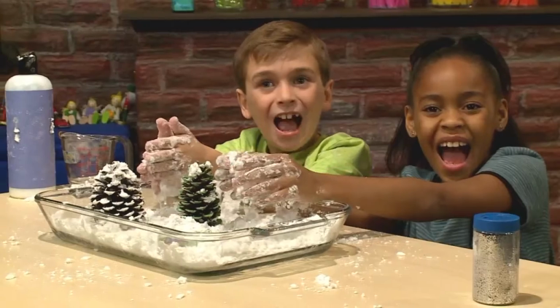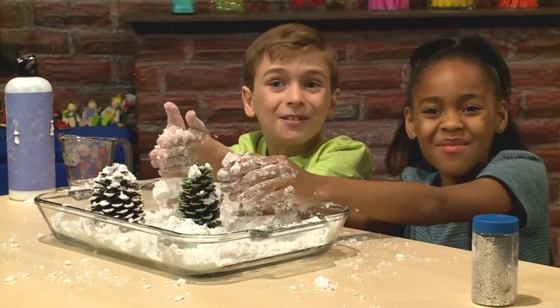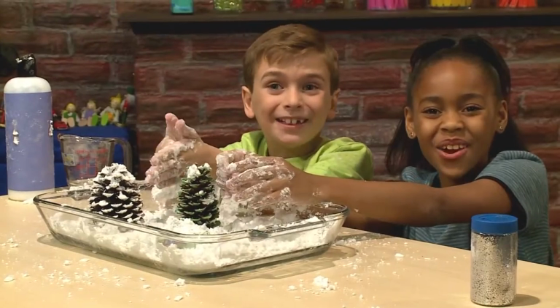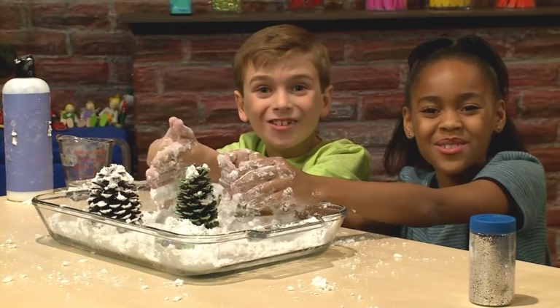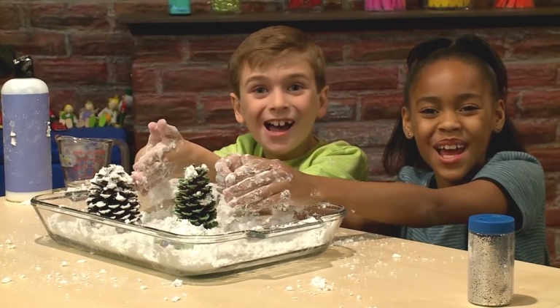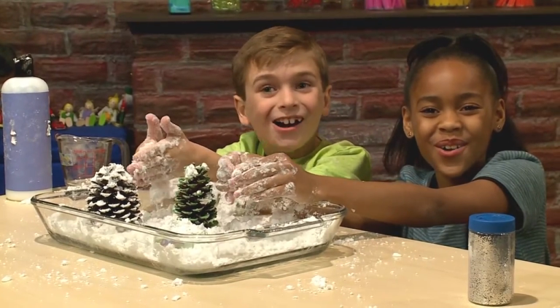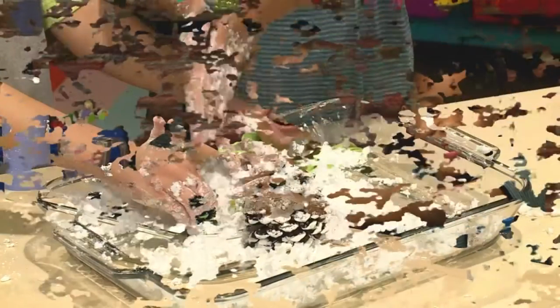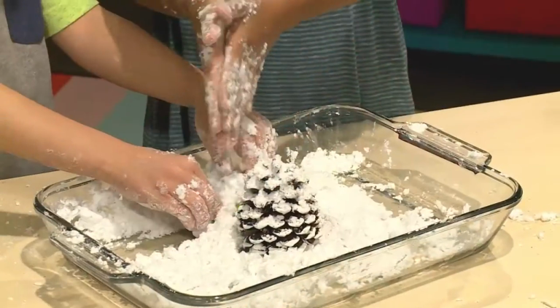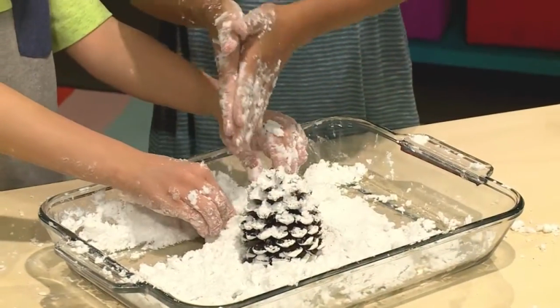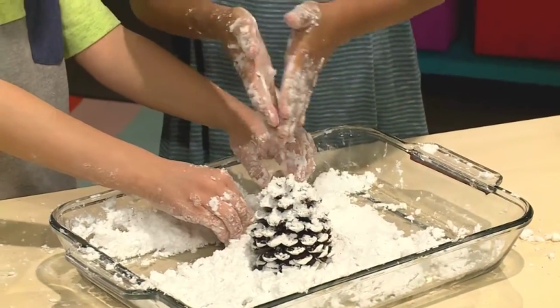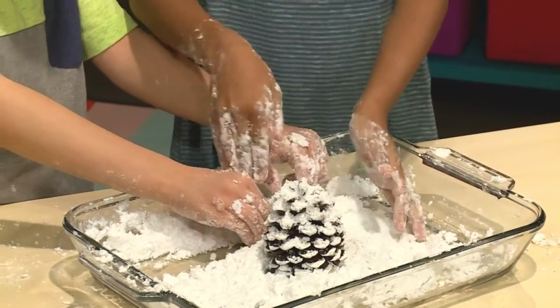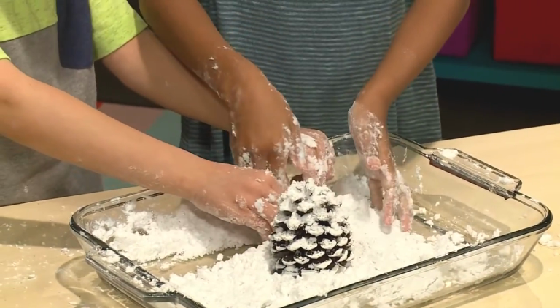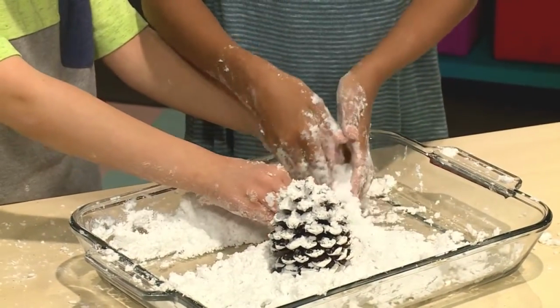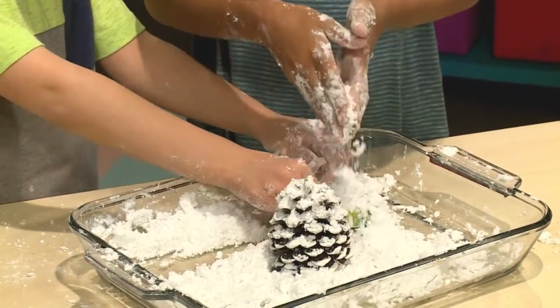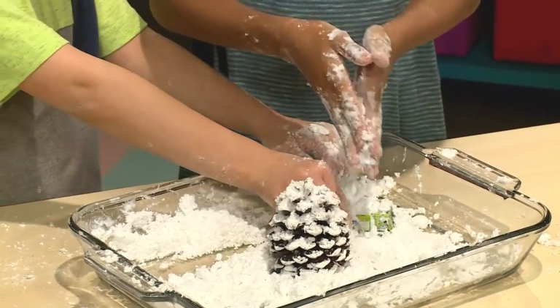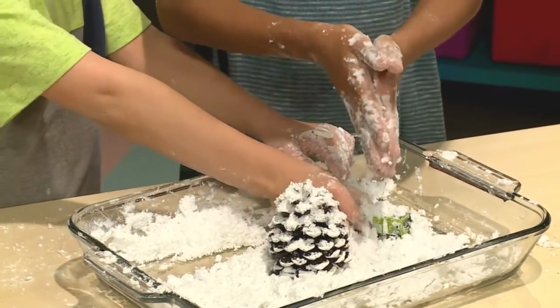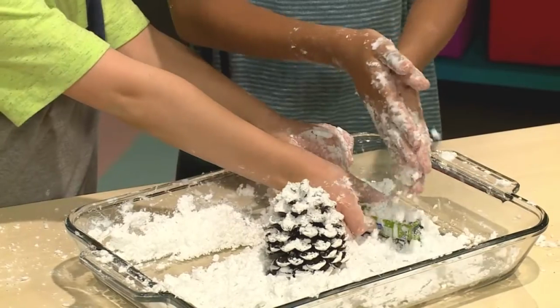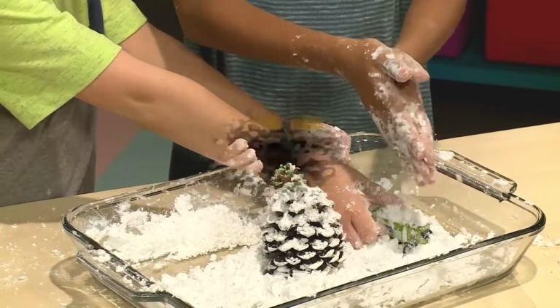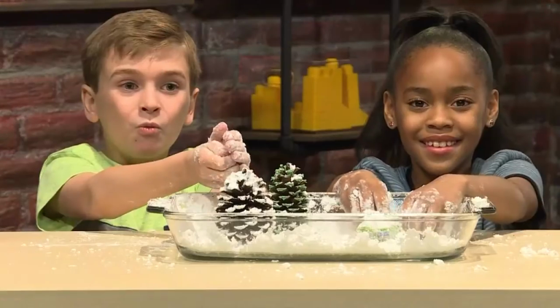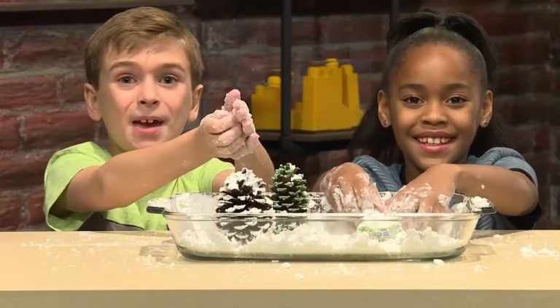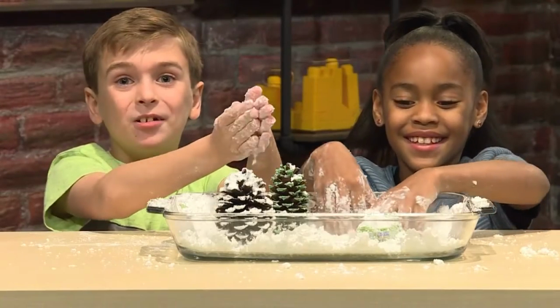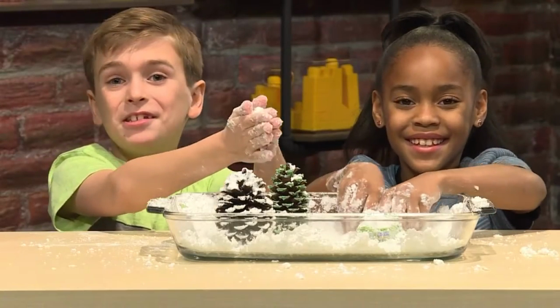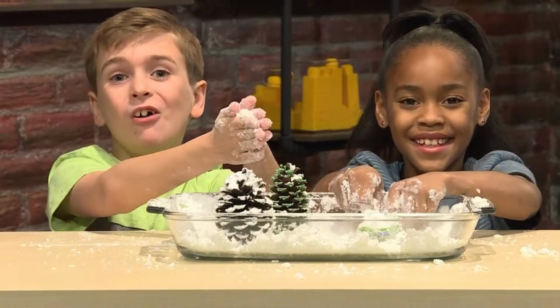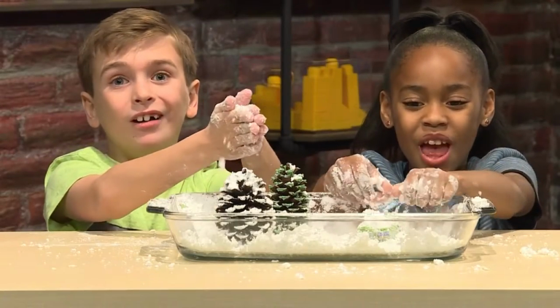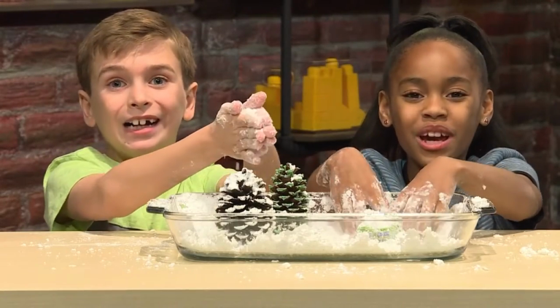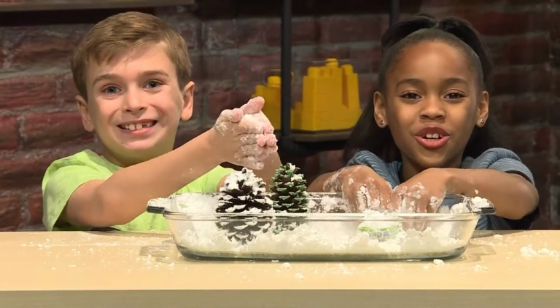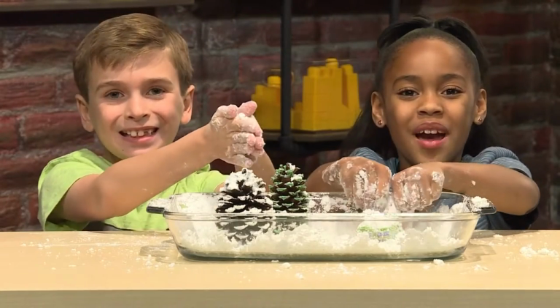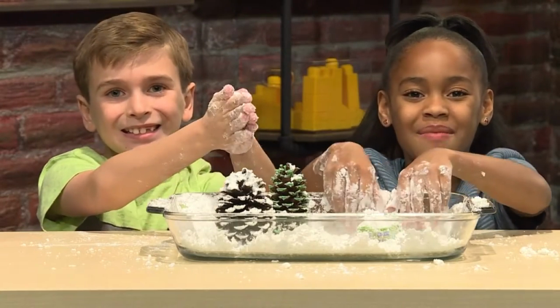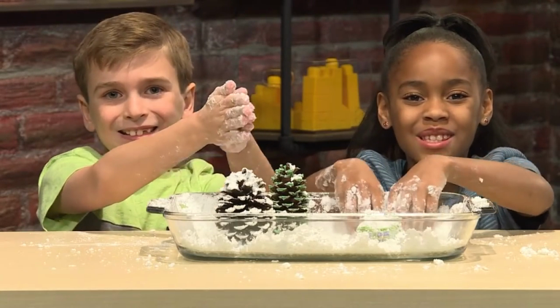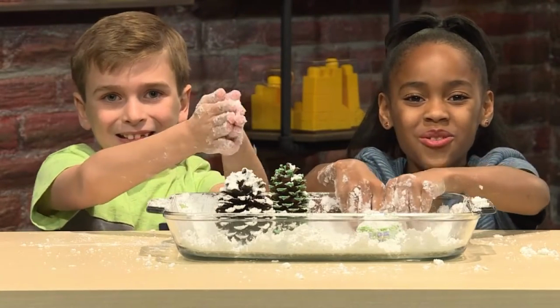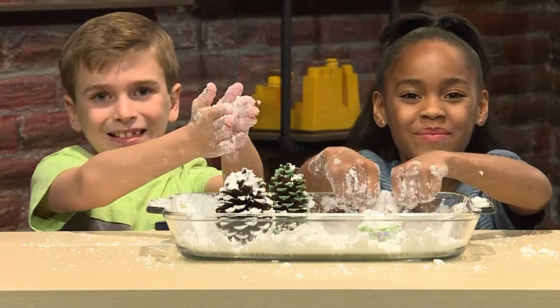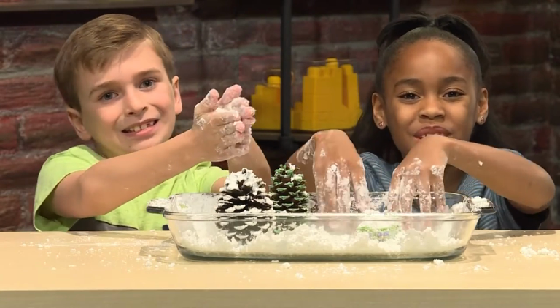How to make your own snow! Over the river and through the woods to Grandma's house we go. We made our own snow! We're going to show you how to make it so you can play, too.